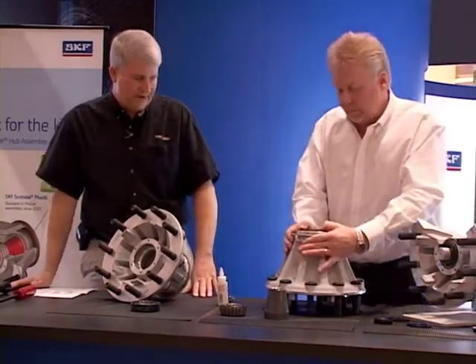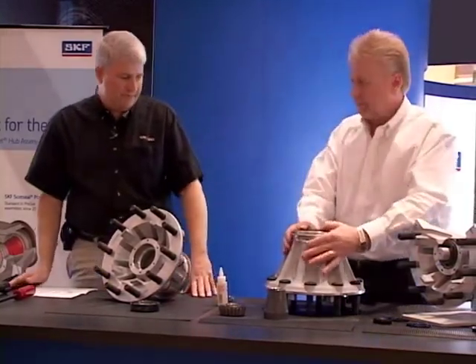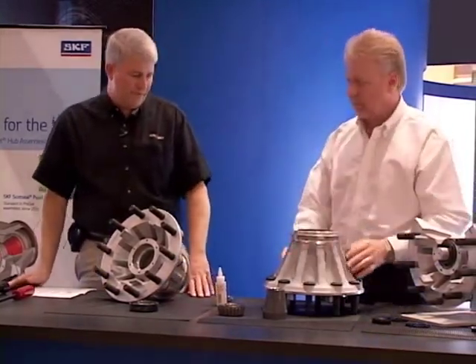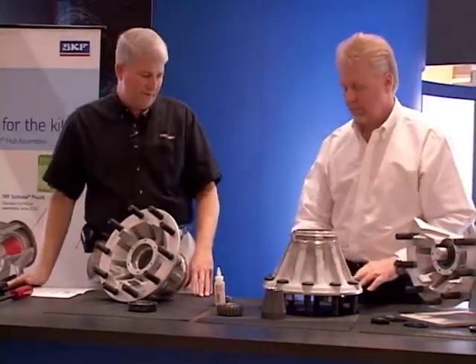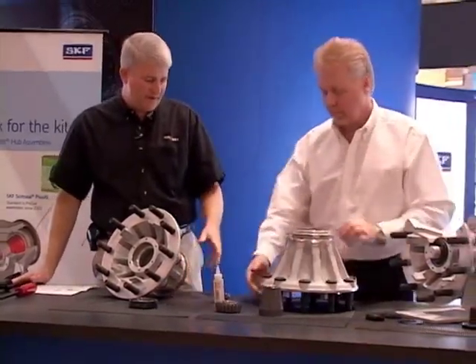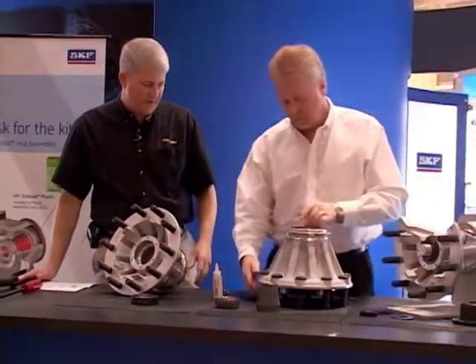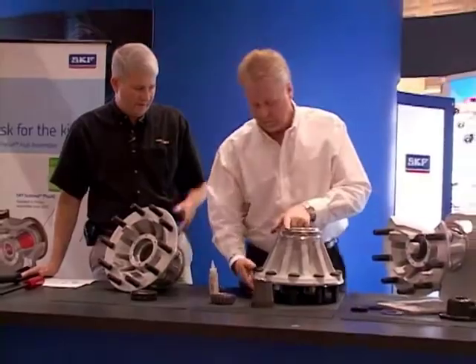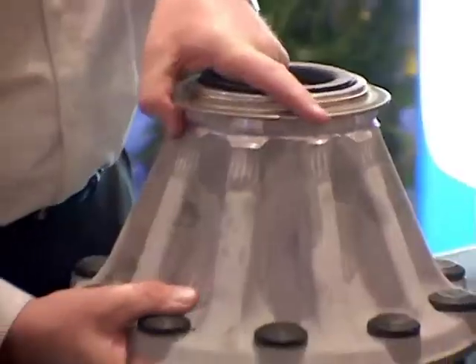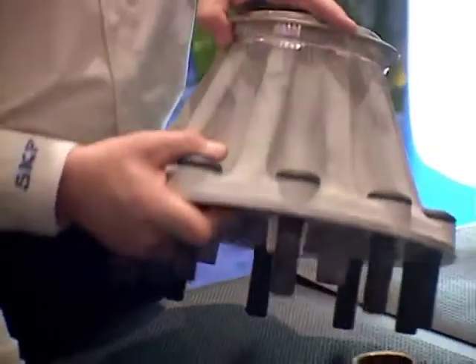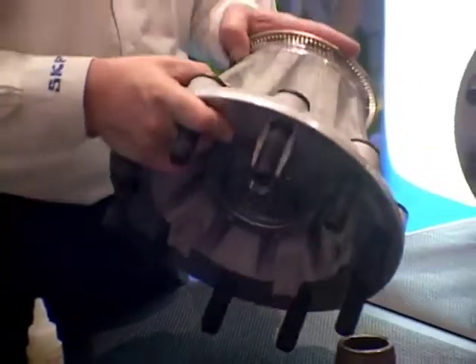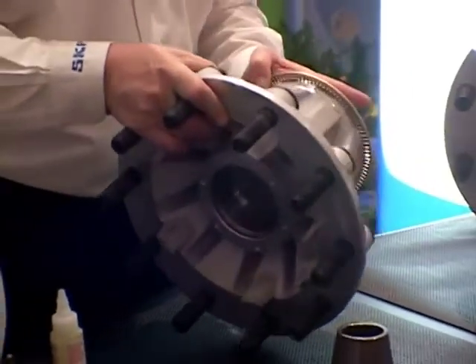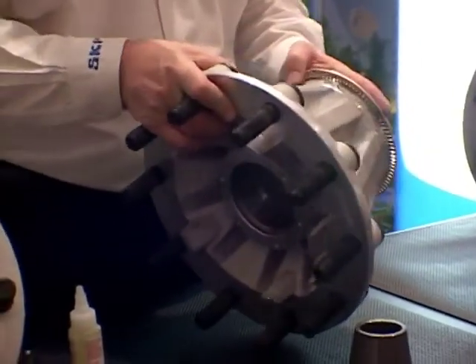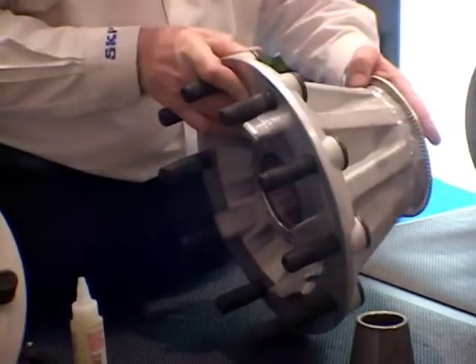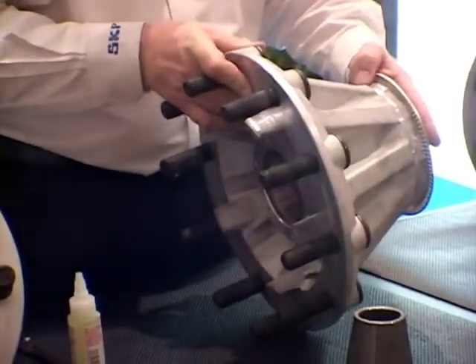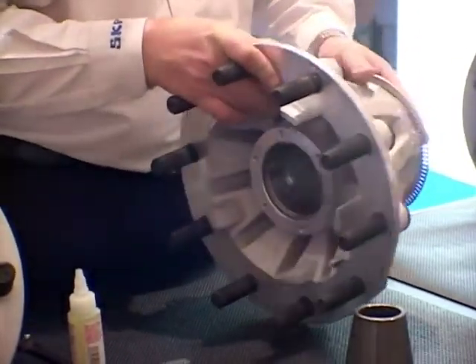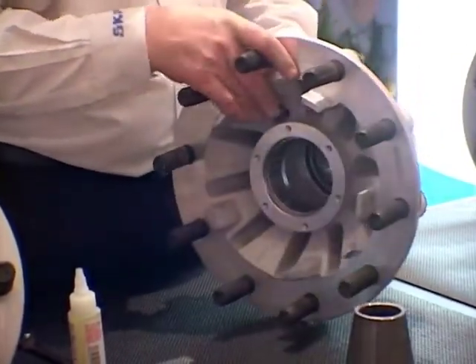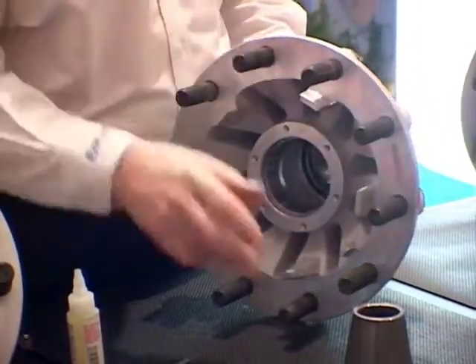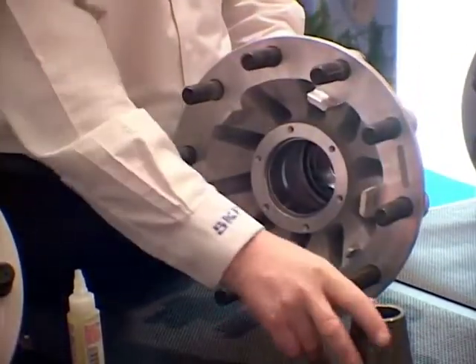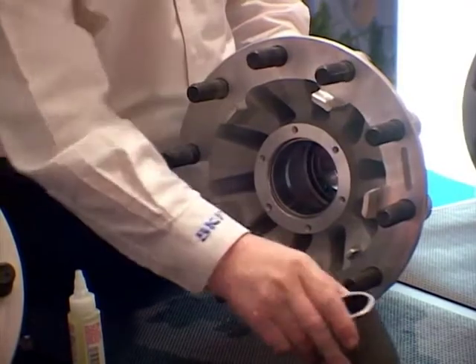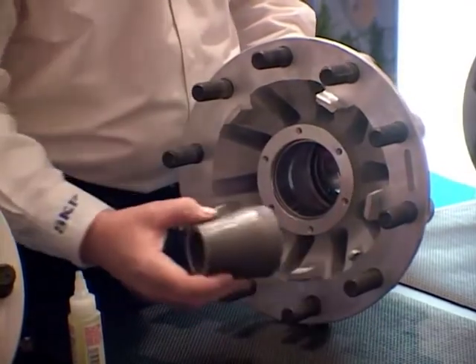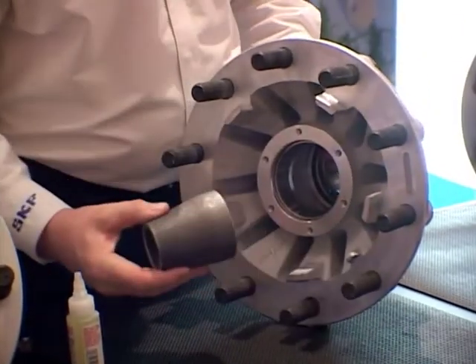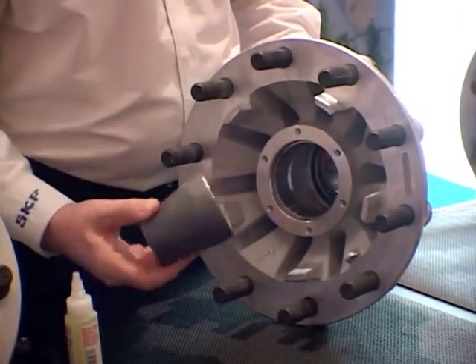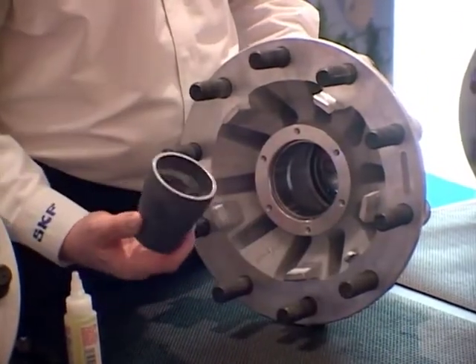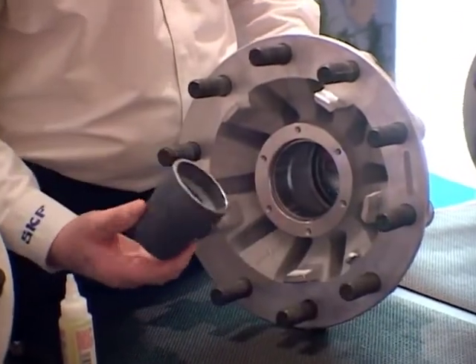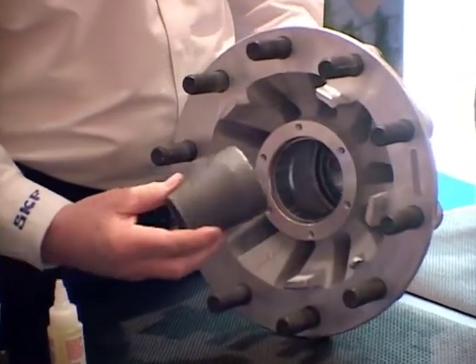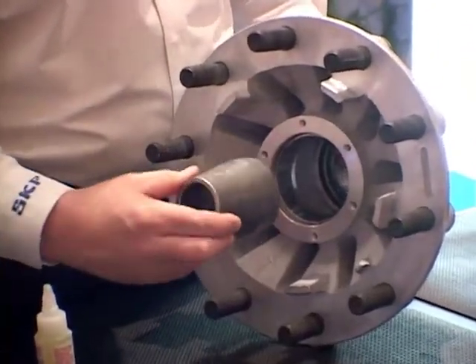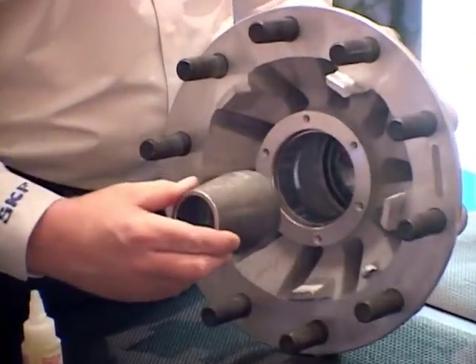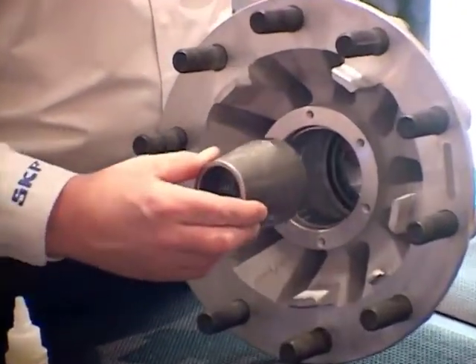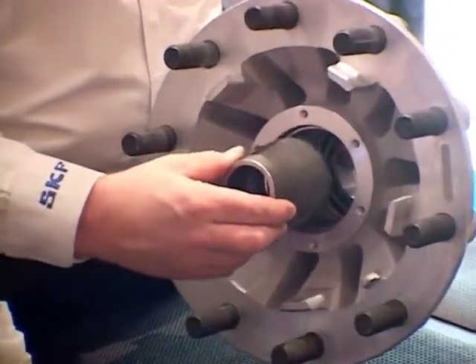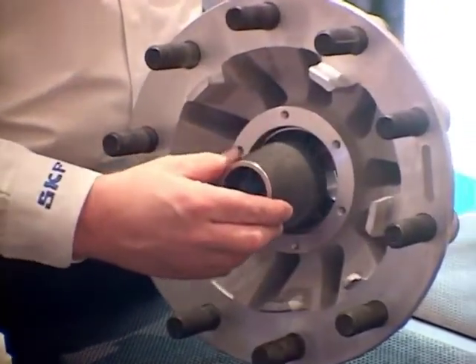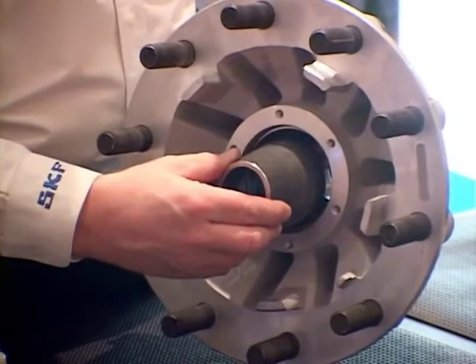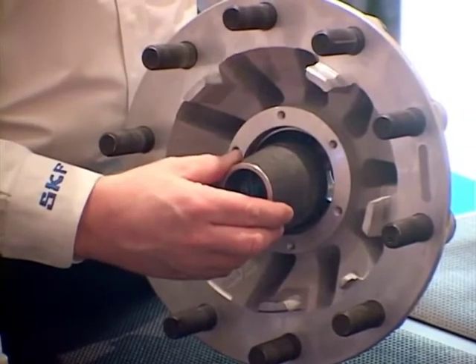At that point, we rotate the hub over, using caution to prevent damage to the ABS tone ring. We're going to install the bearing spacer. If it's a tapered bearing spacer, the small end goes out.